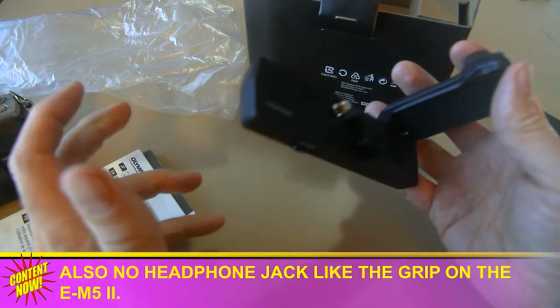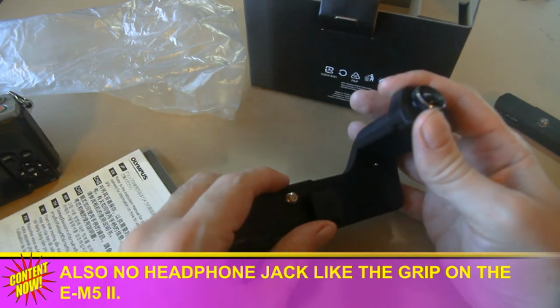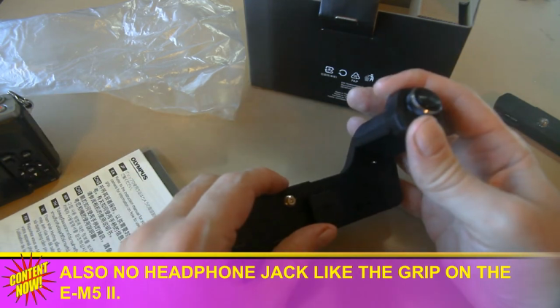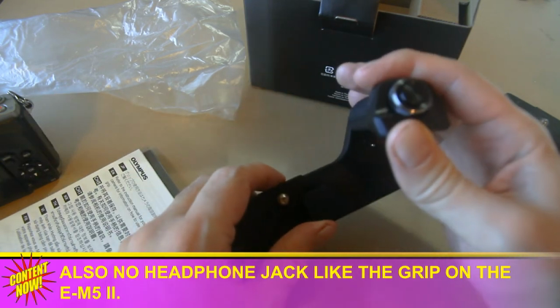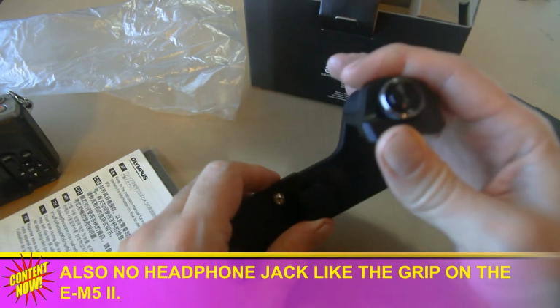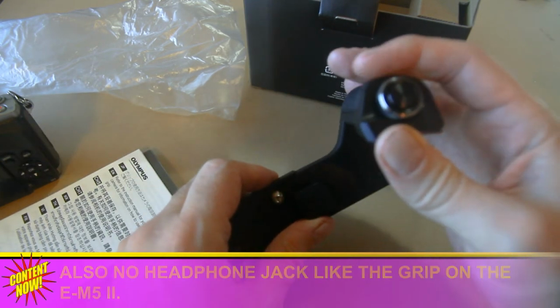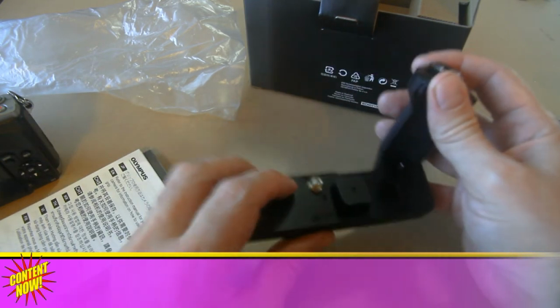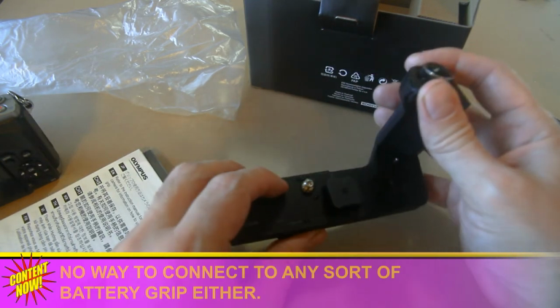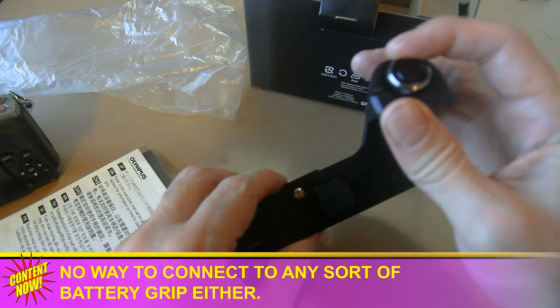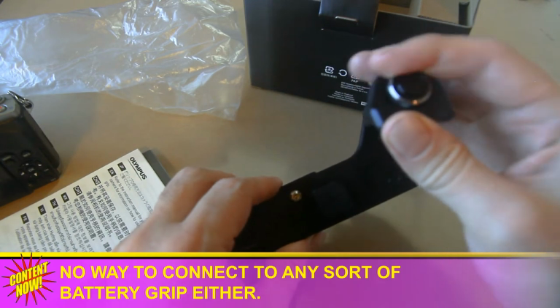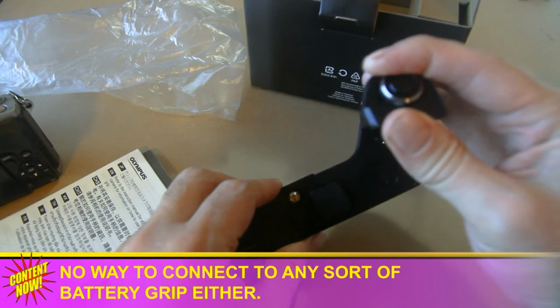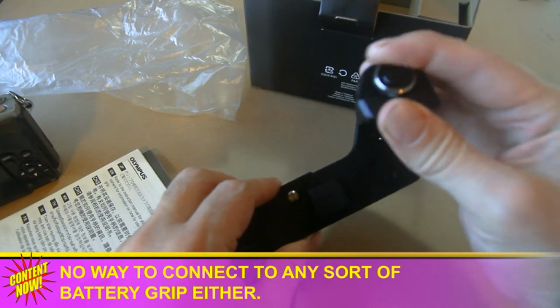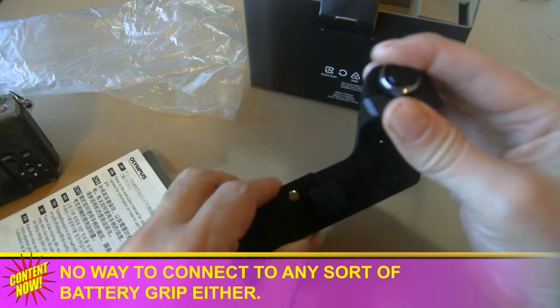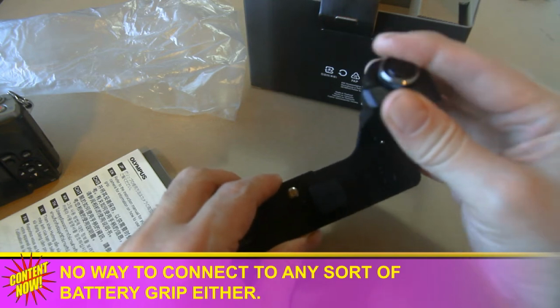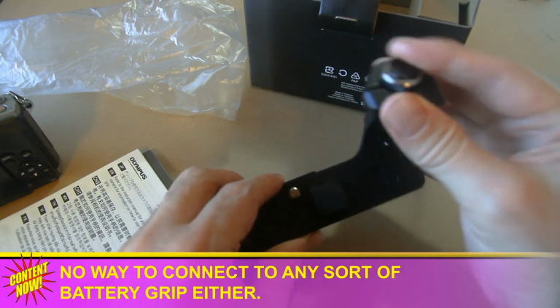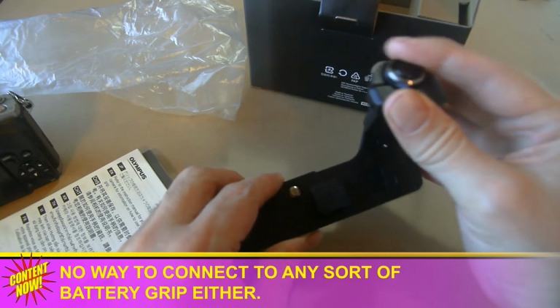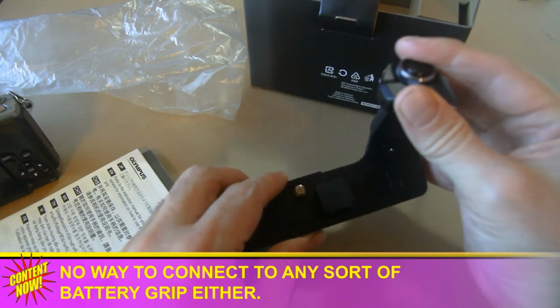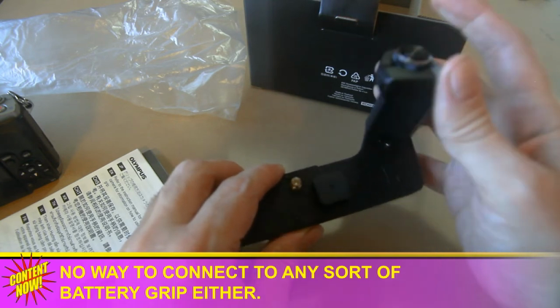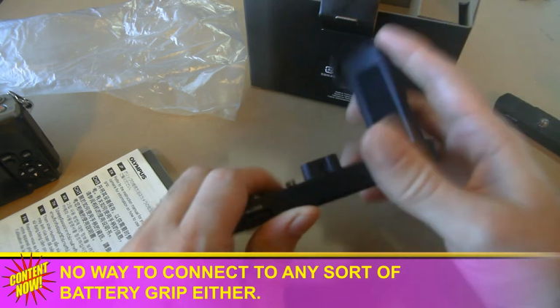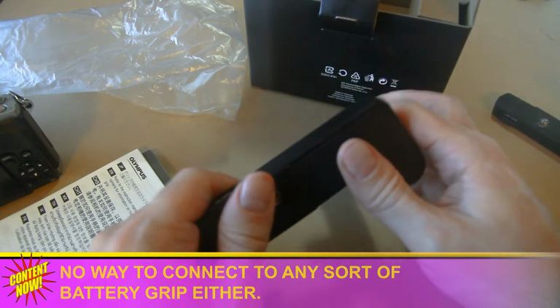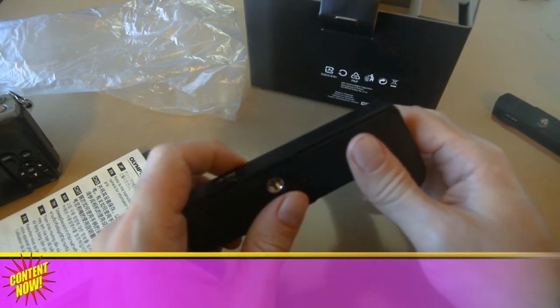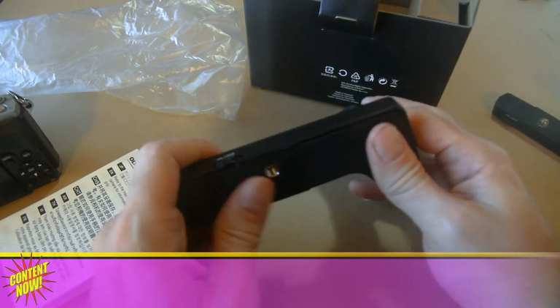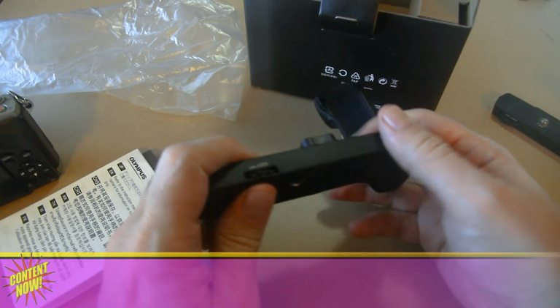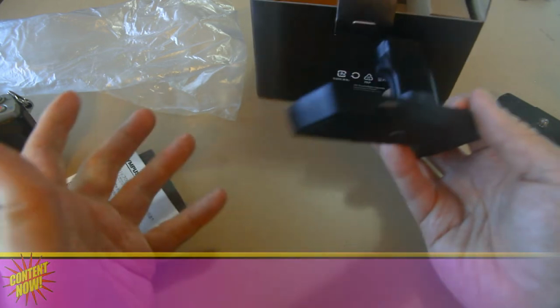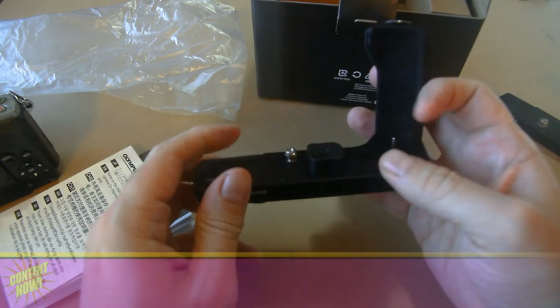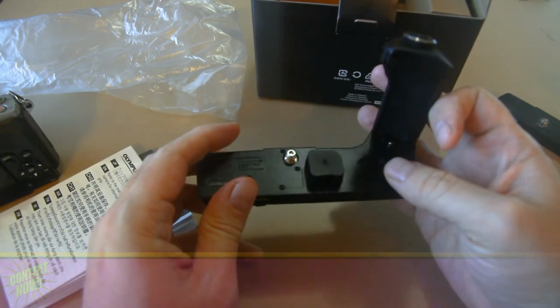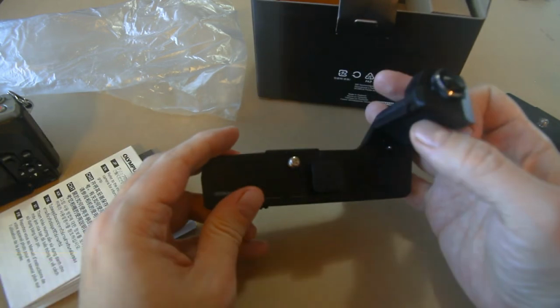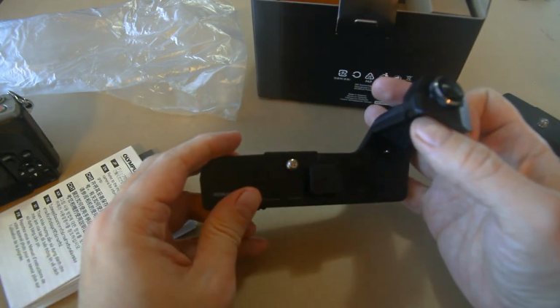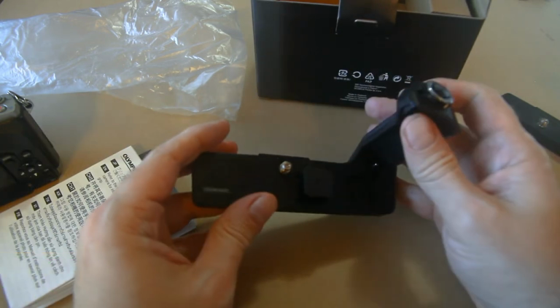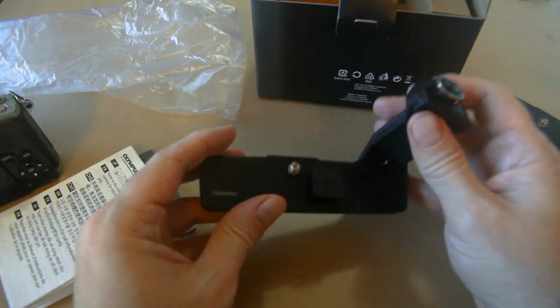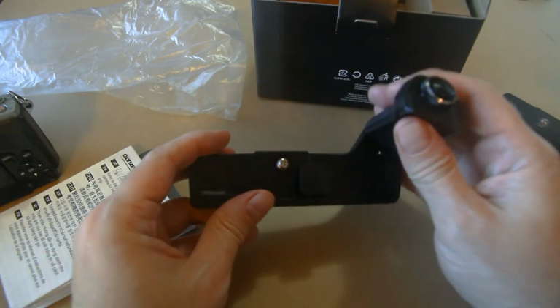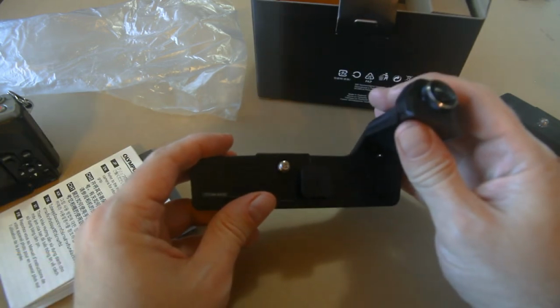So maybe you might want an aftermarket grip that has the hole, but I really like having the dial there. So I'm a sucker, and I'm going to stick with it. I mean, I could always send it back, but I don't think I will — it really helps the handling.